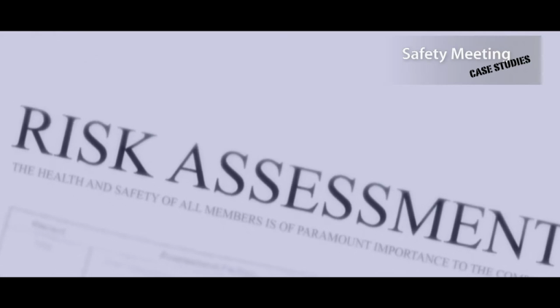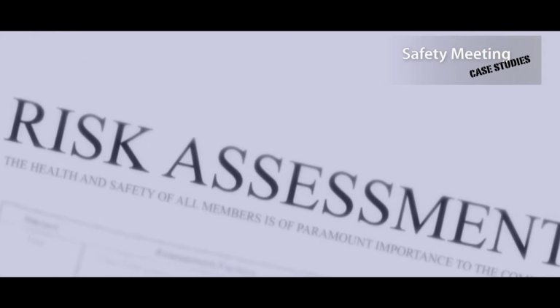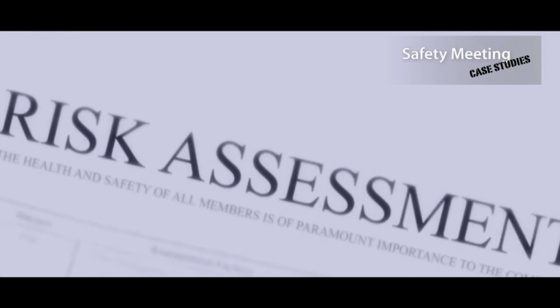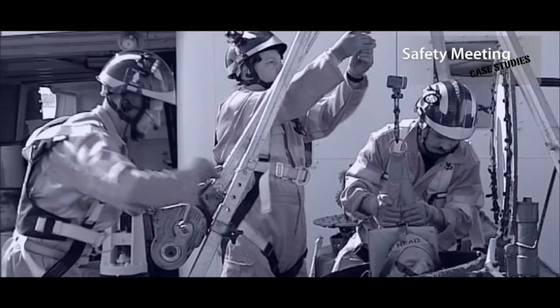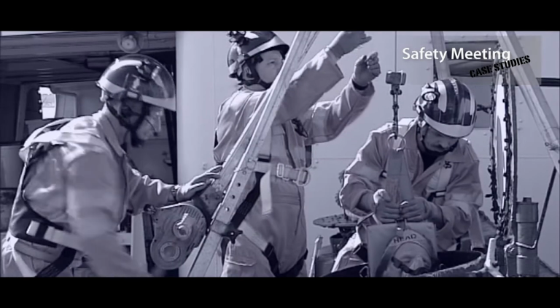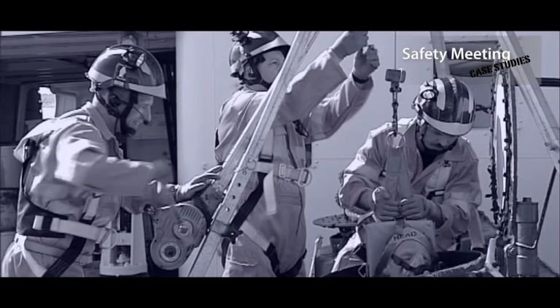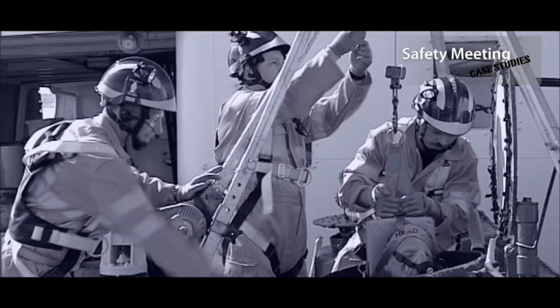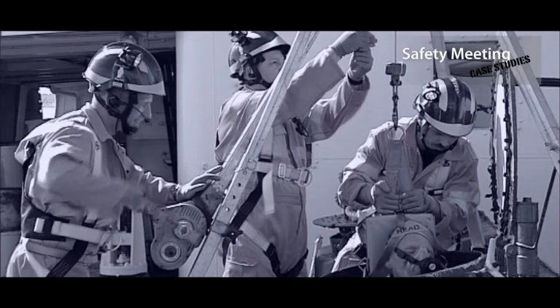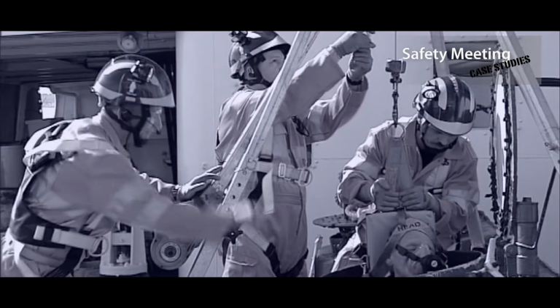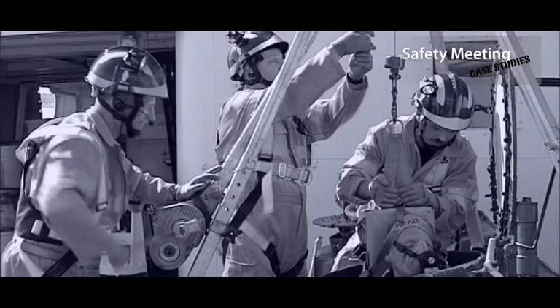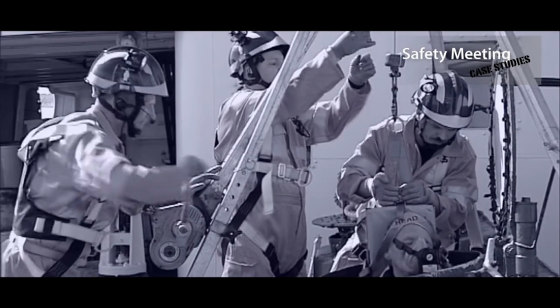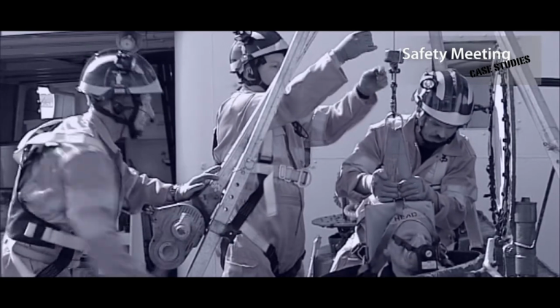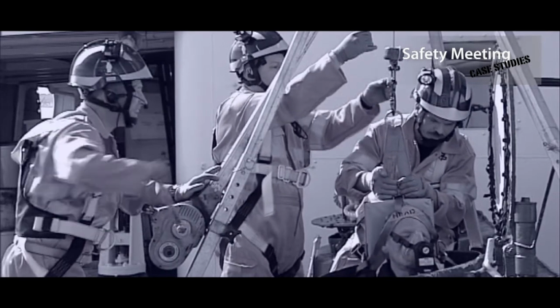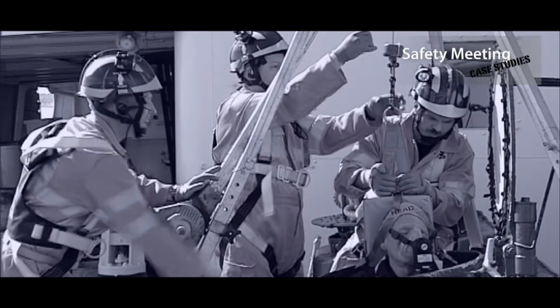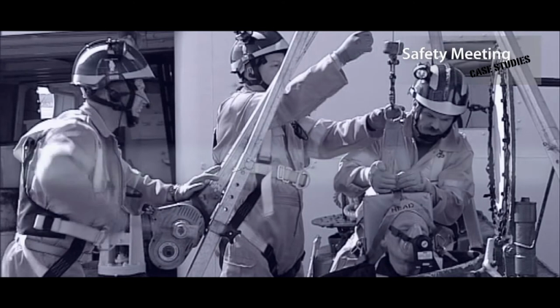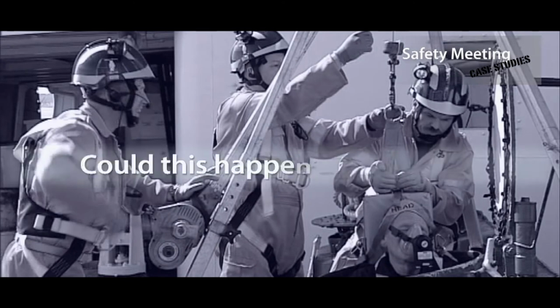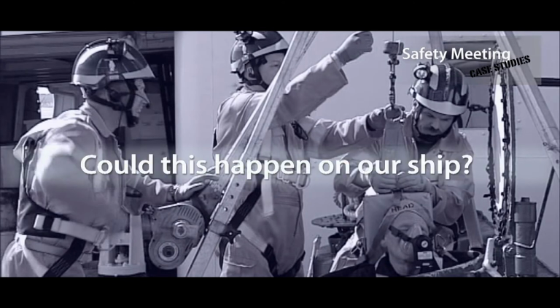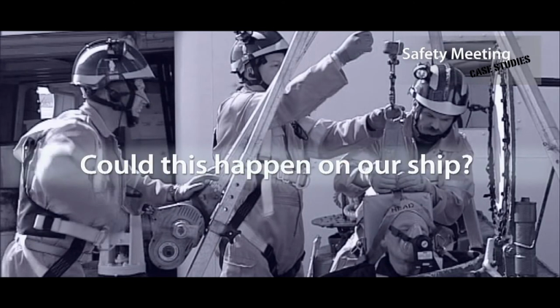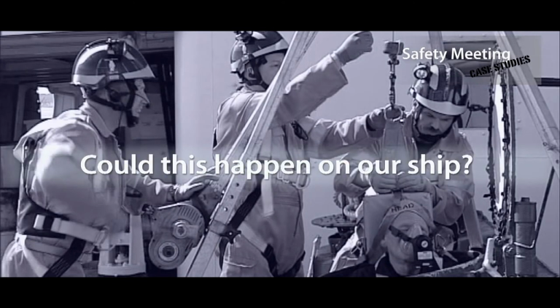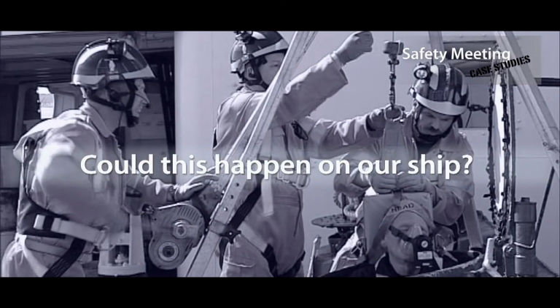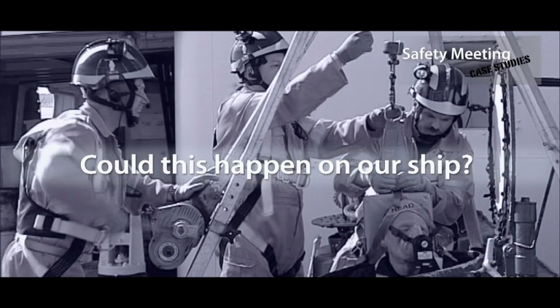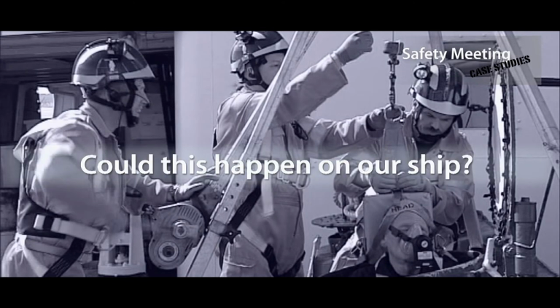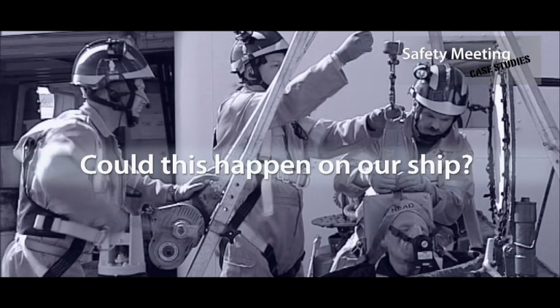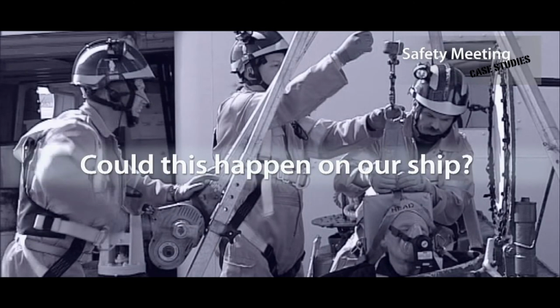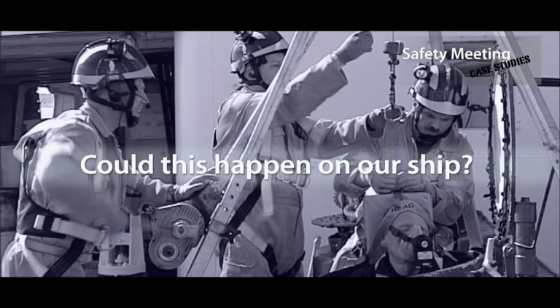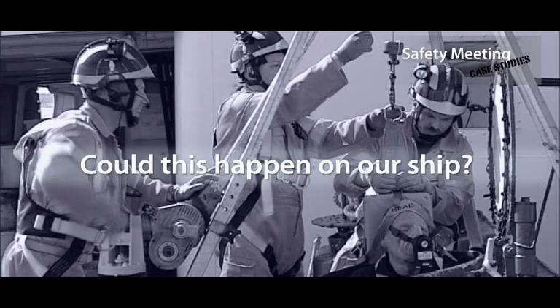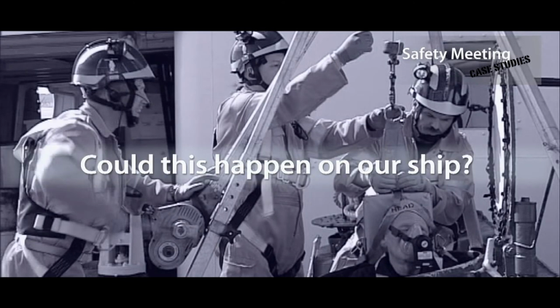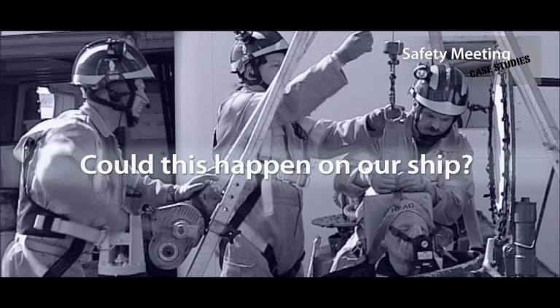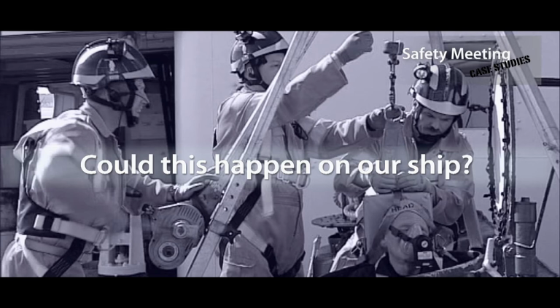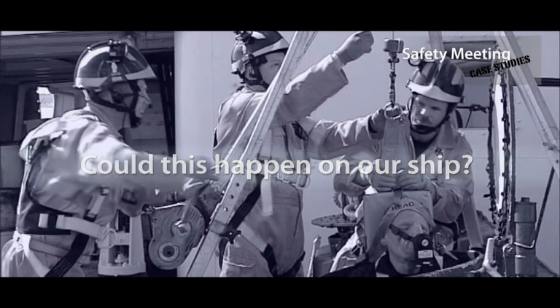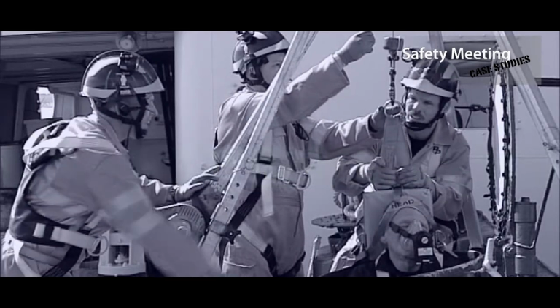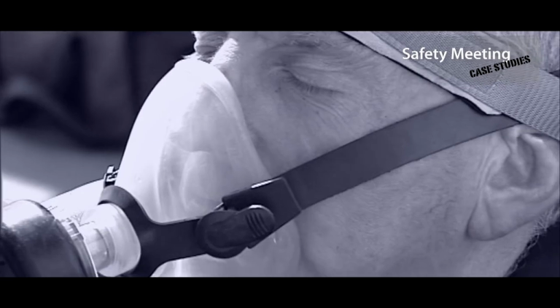After watching, discuss the case study in your meeting and ask yourselves: could this happen on our ship? If the answer is yes, you should report it to your company.